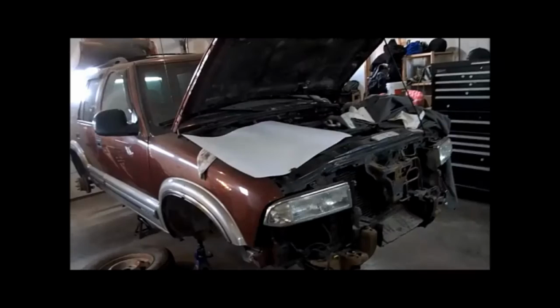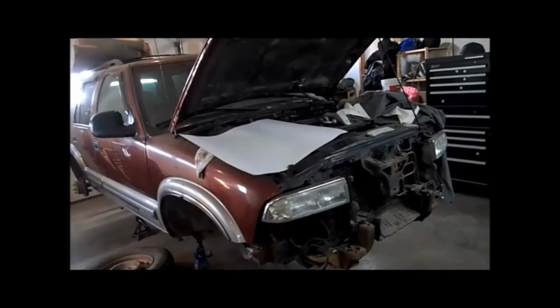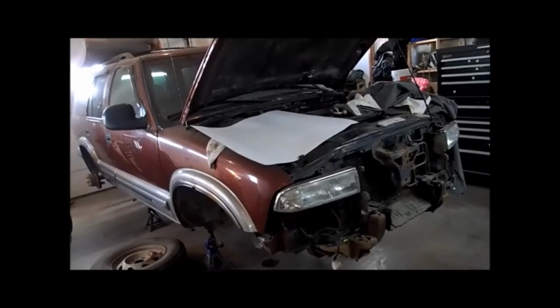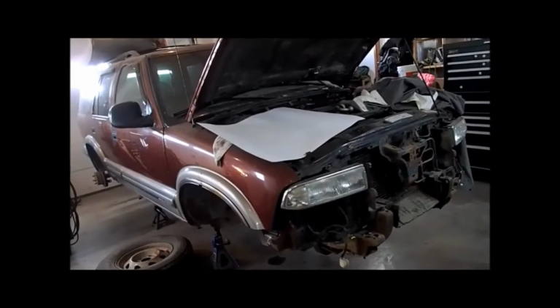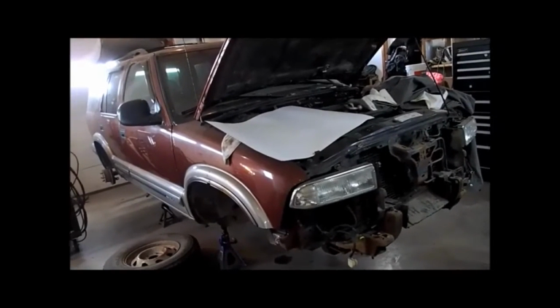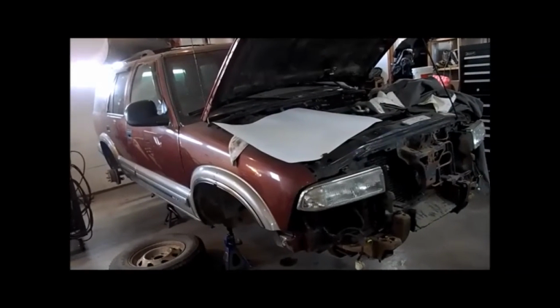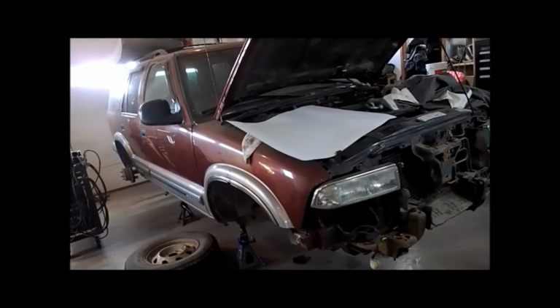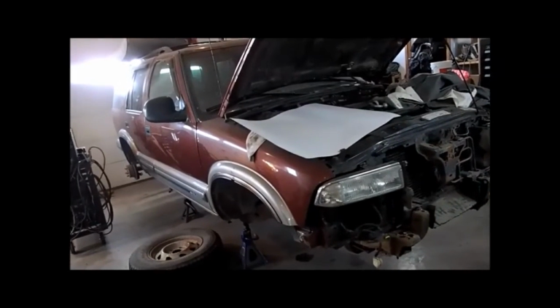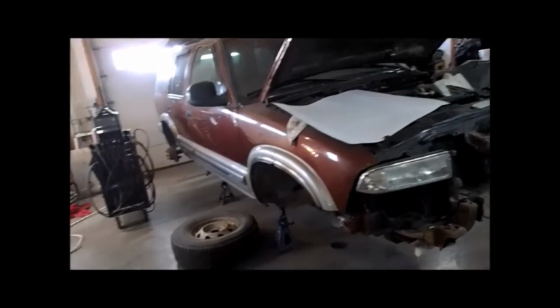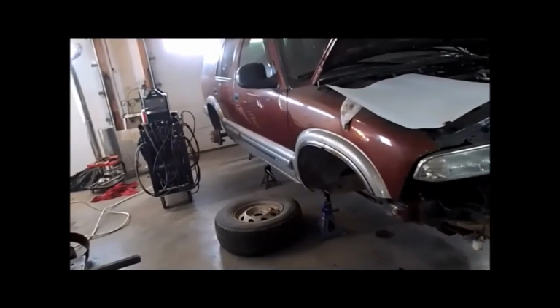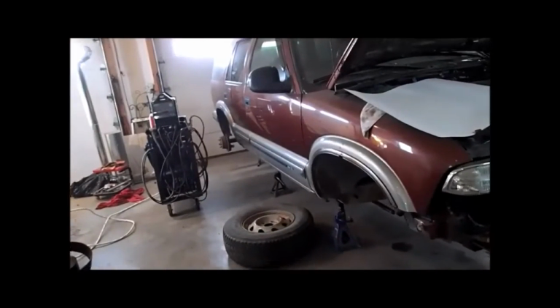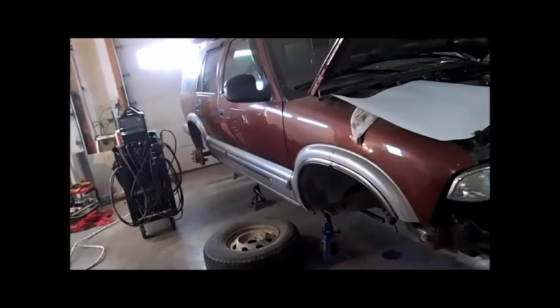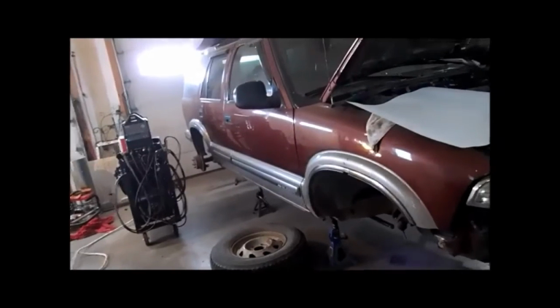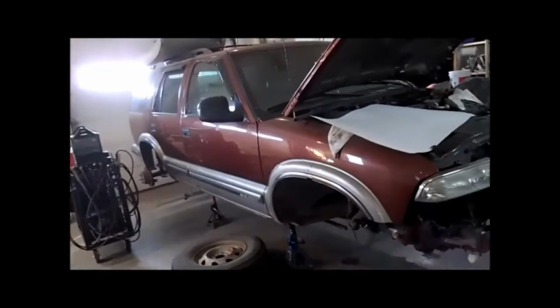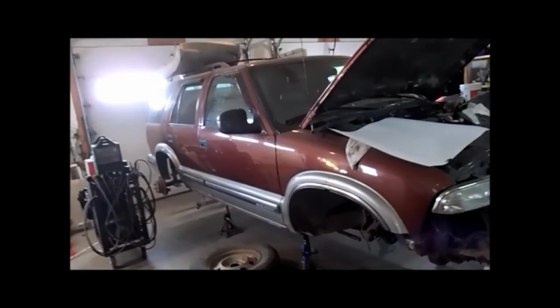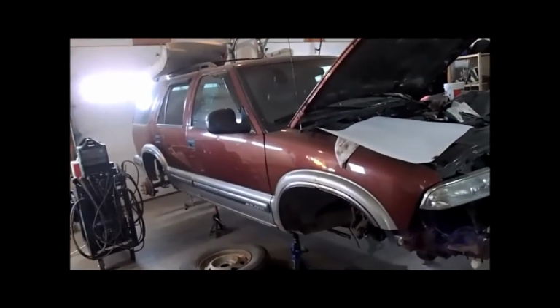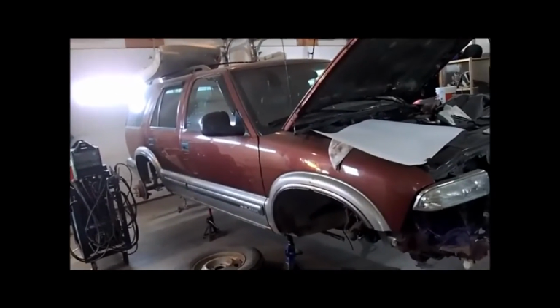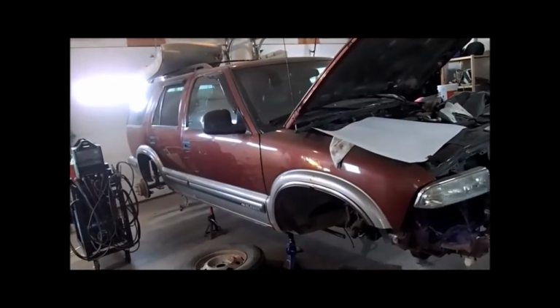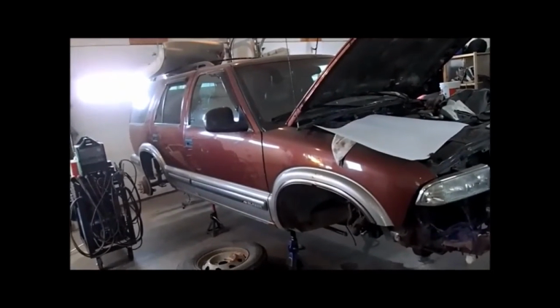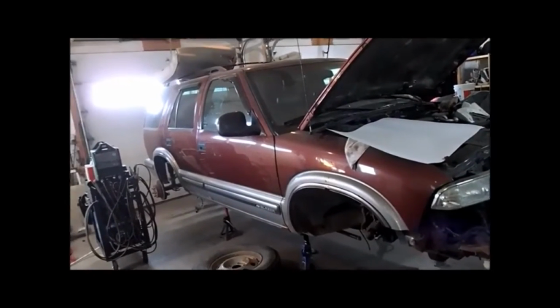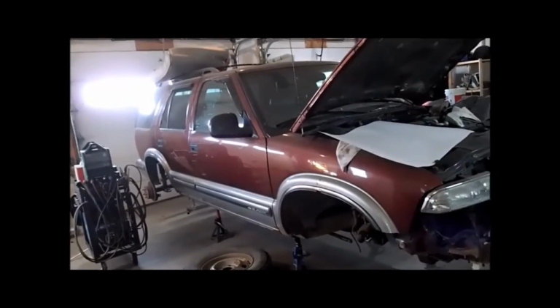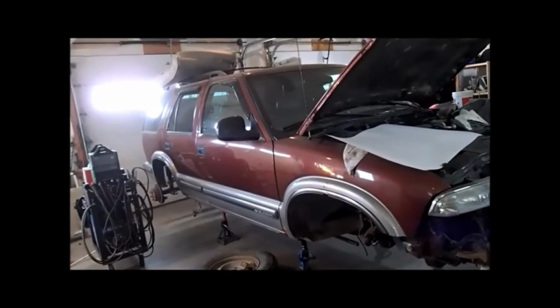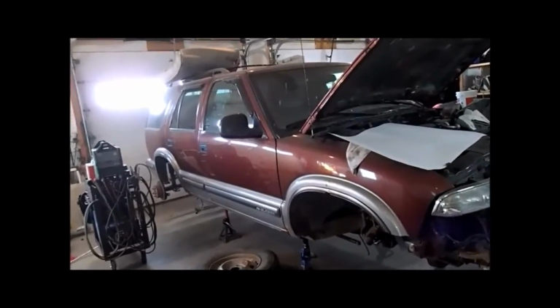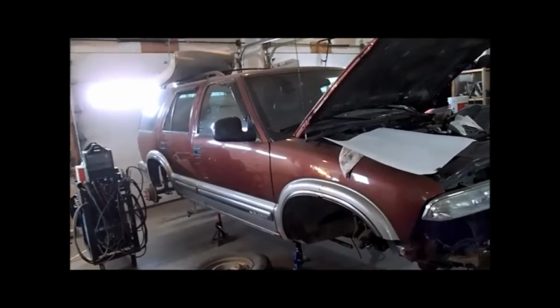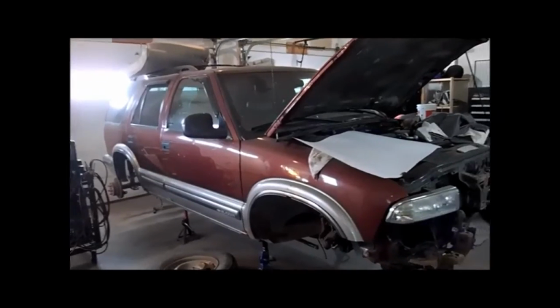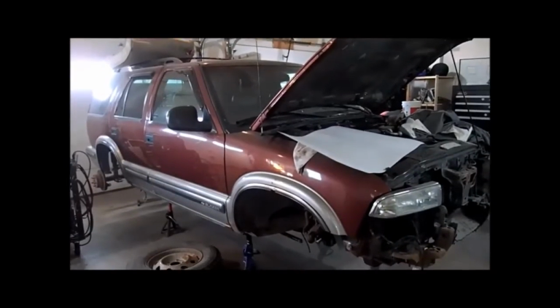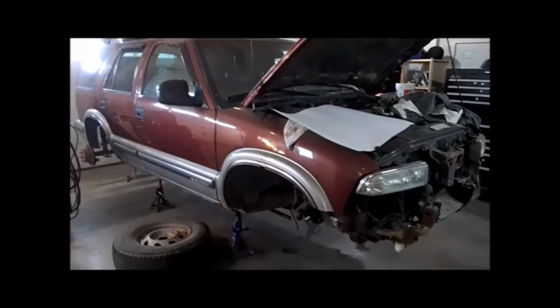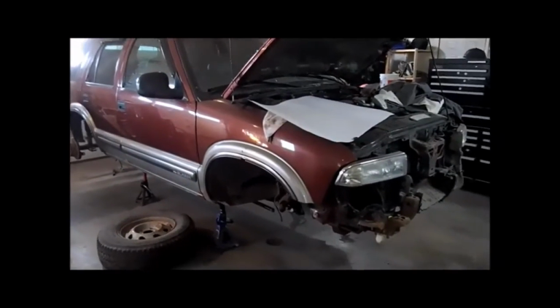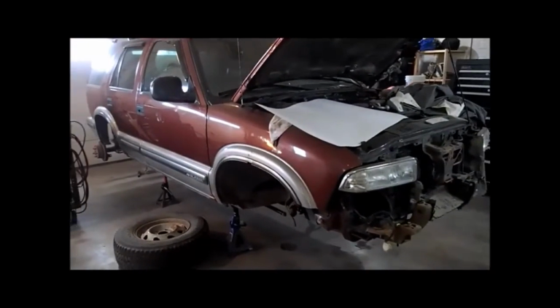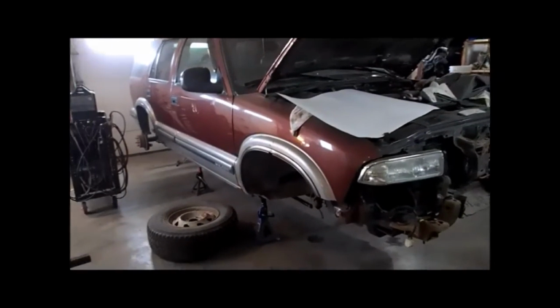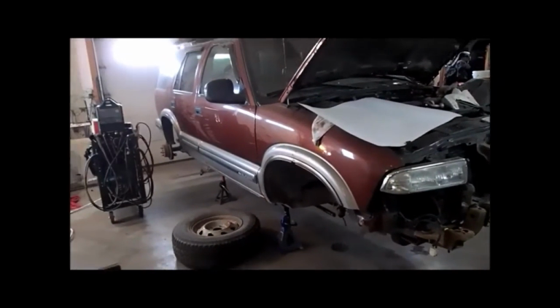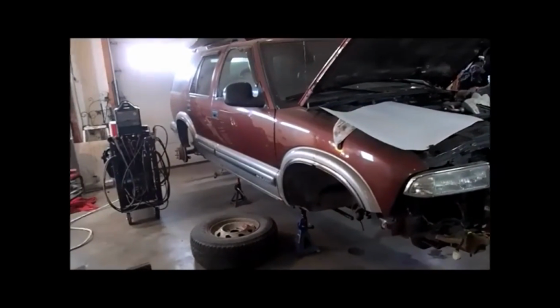I spent a couple of days working on, after that axle got moved, just some initial fabrication for the drive sprocket and the track. I'm going to show you what we've got done there.